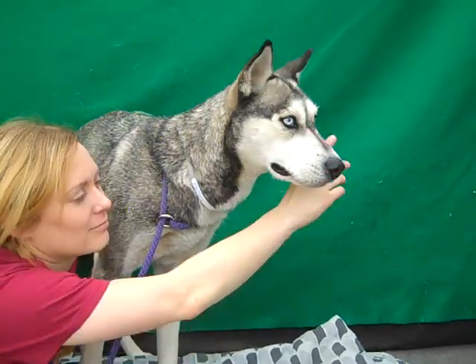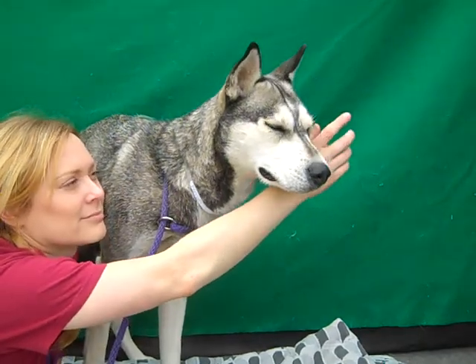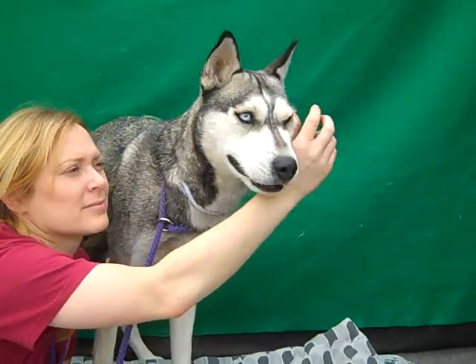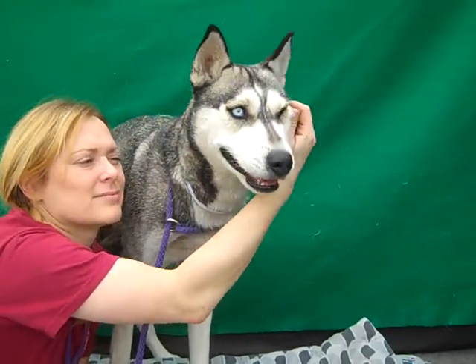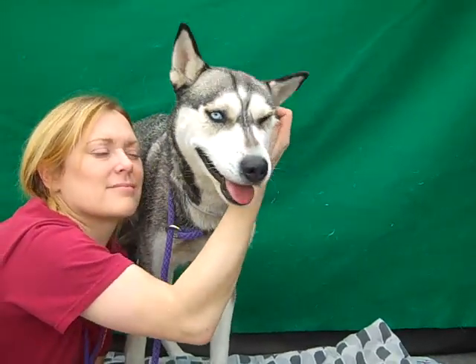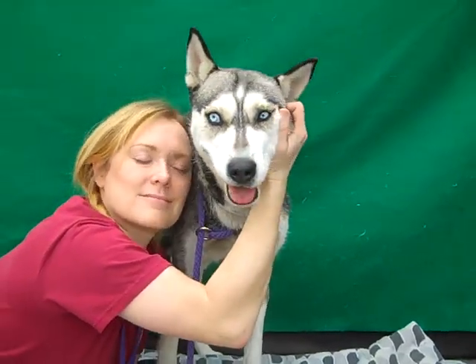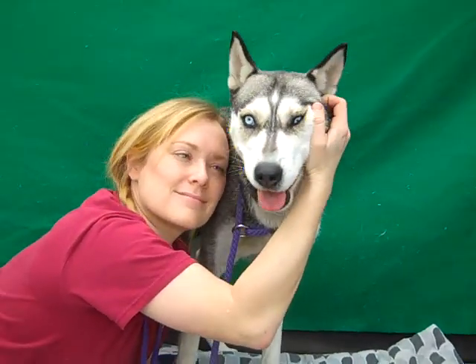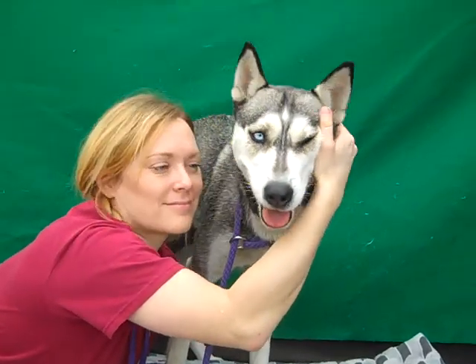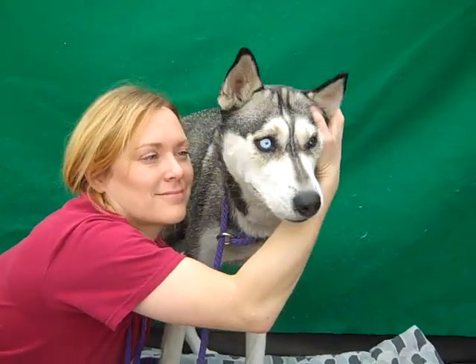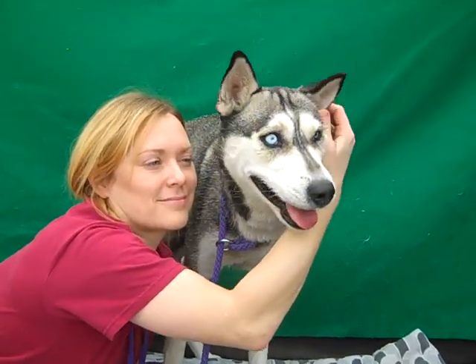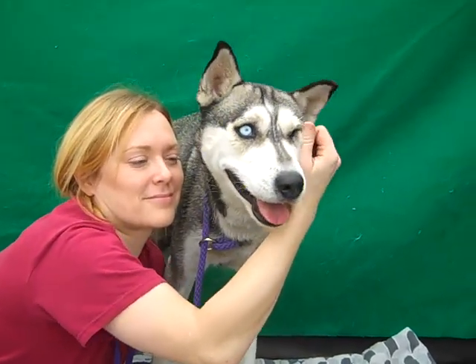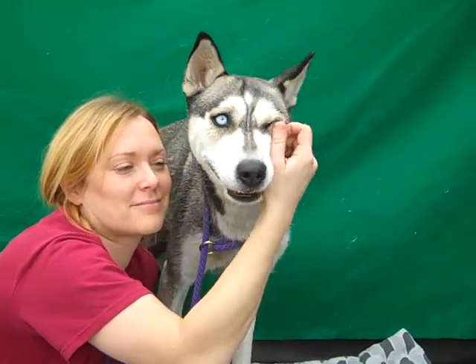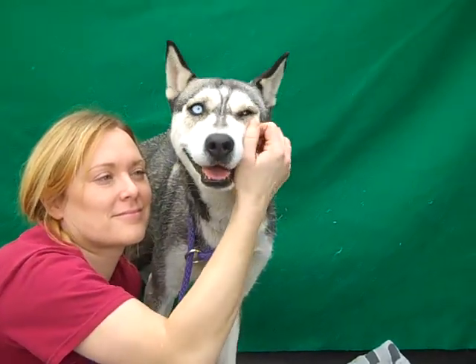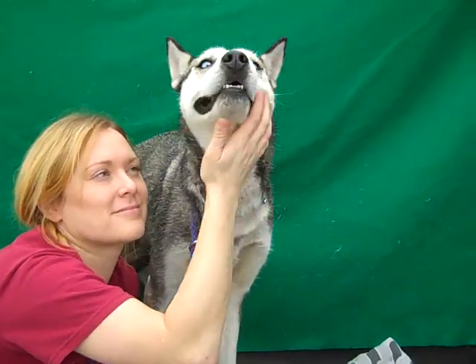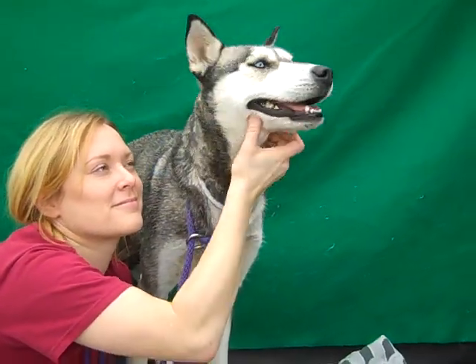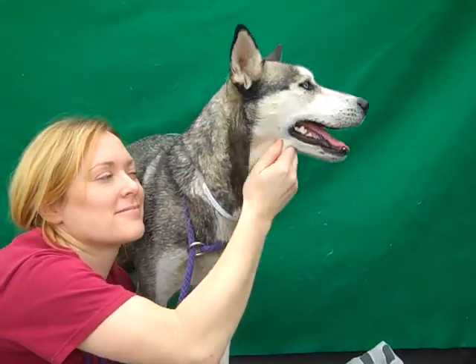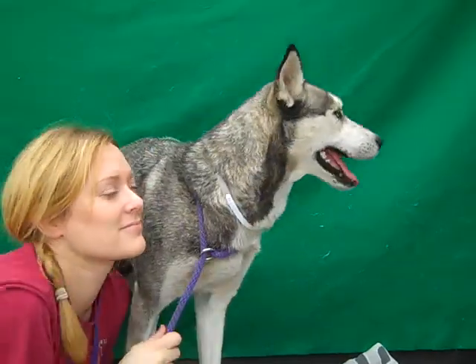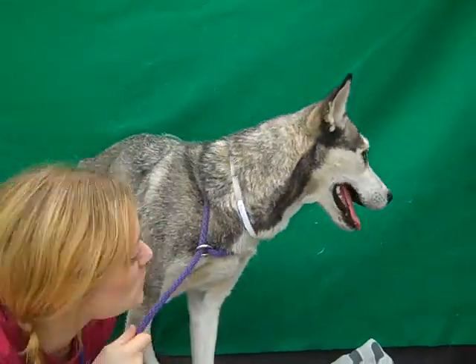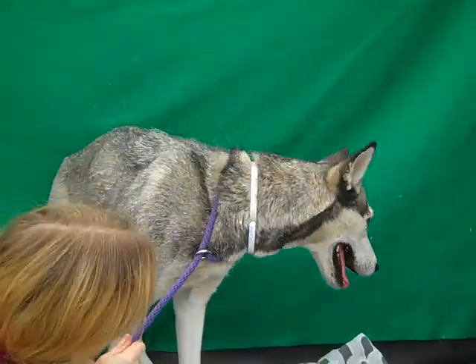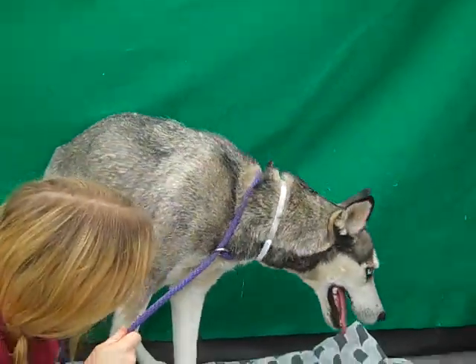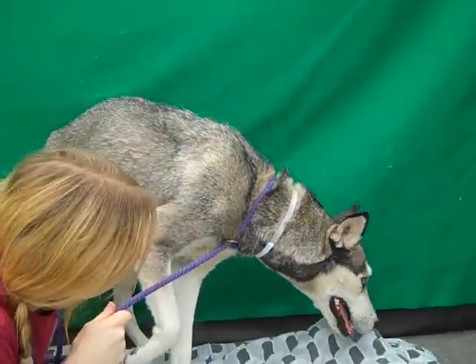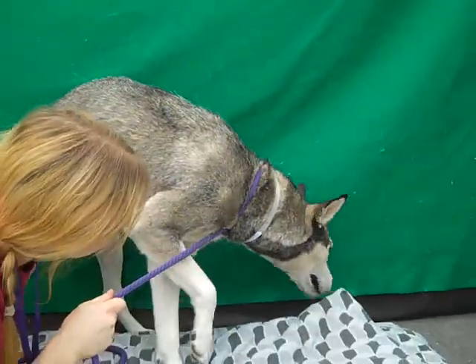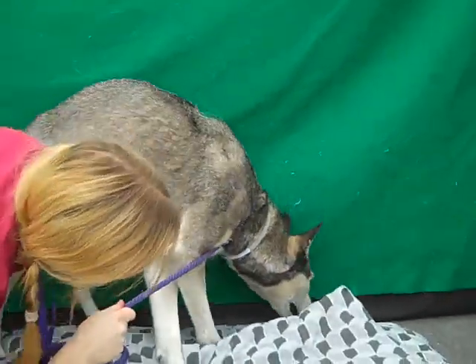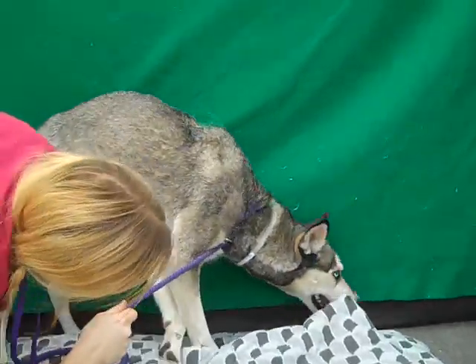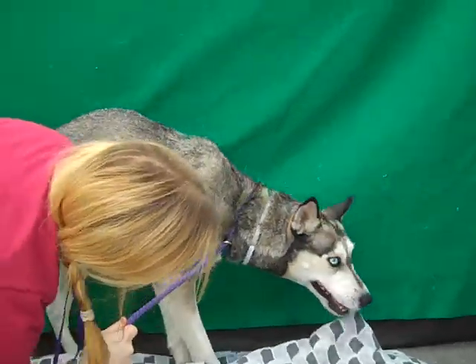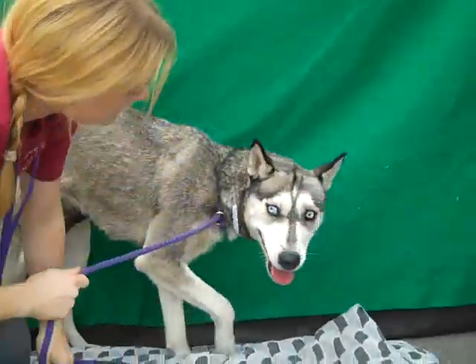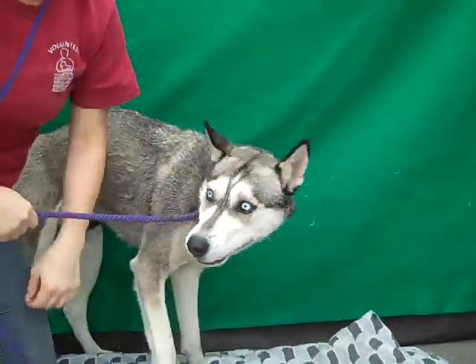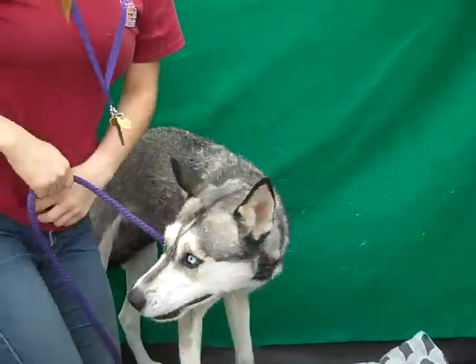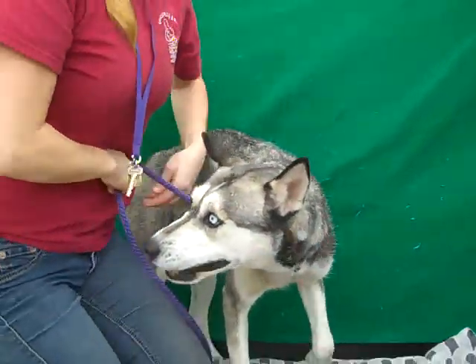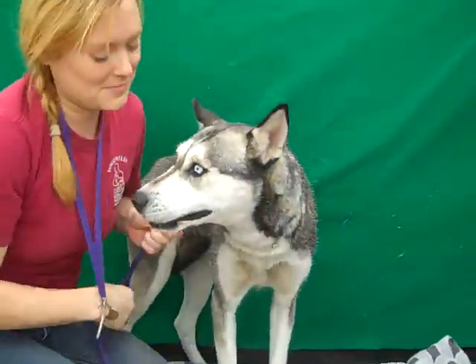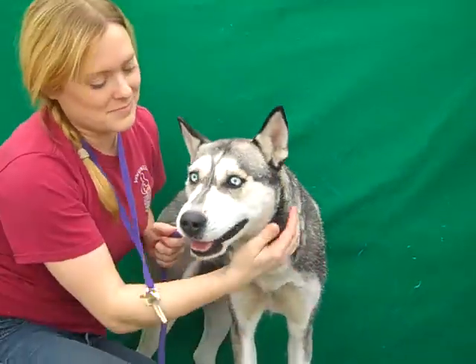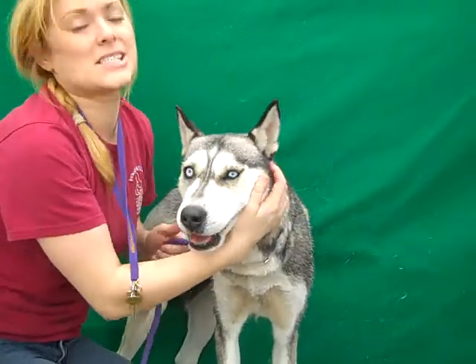I don't know how much you know about Huskies — they're usually bigger — but she only weighs 39 pounds, so she's a good smaller size Husky if you're looking for a good medium size dog. And Jana will tell you a little bit more about our friend Lexi.